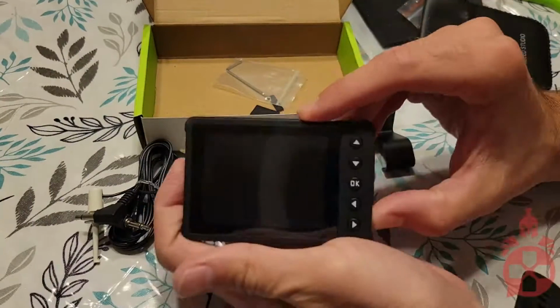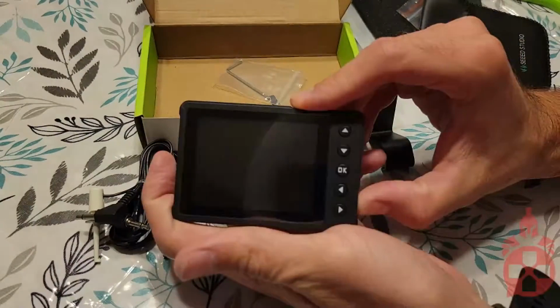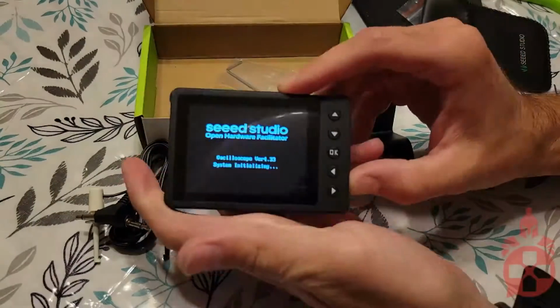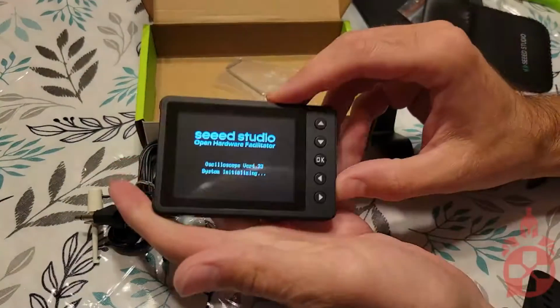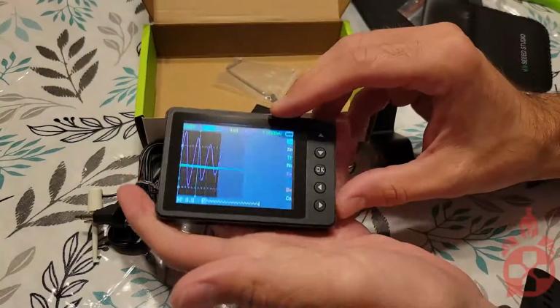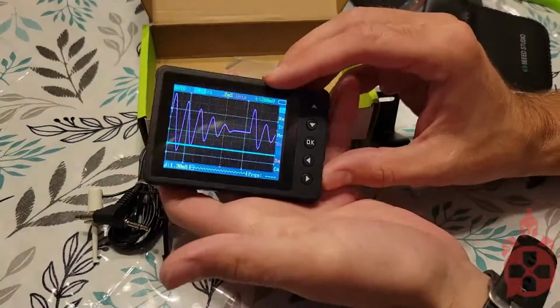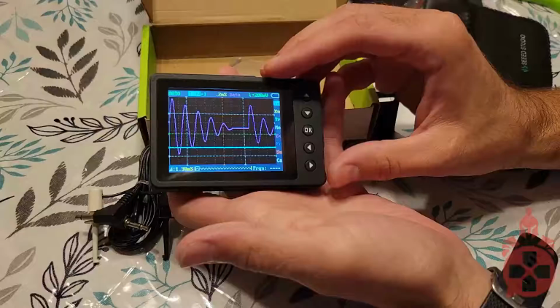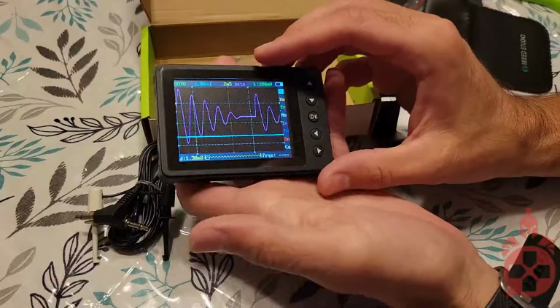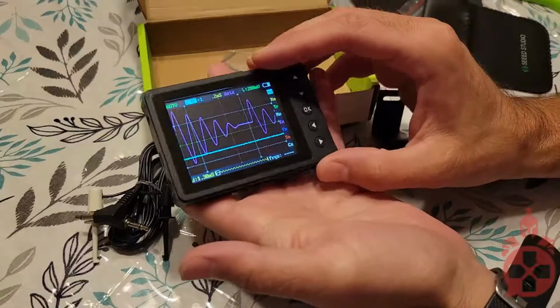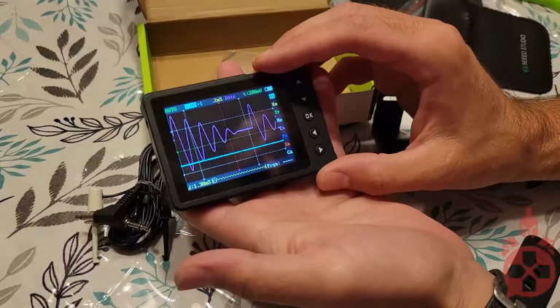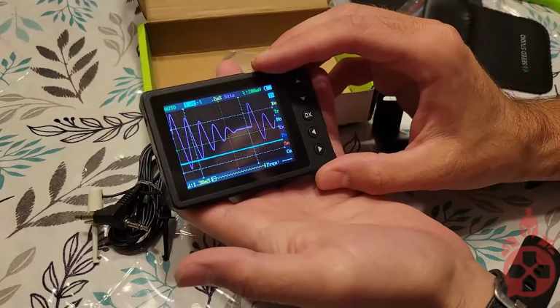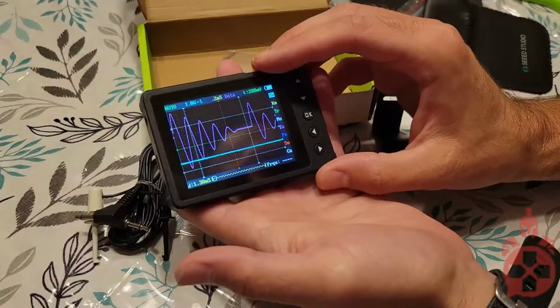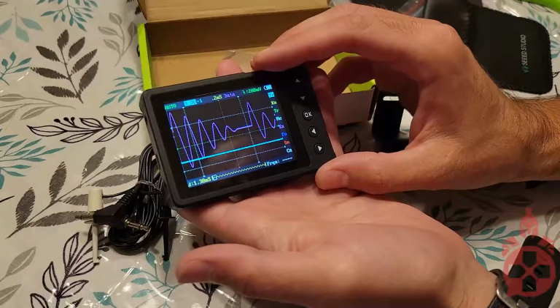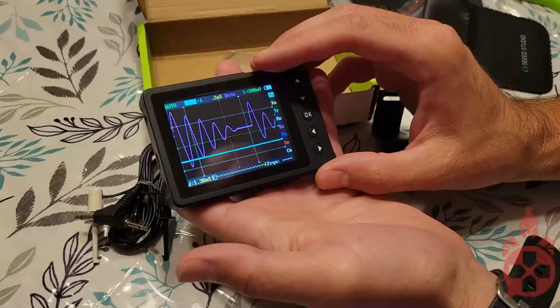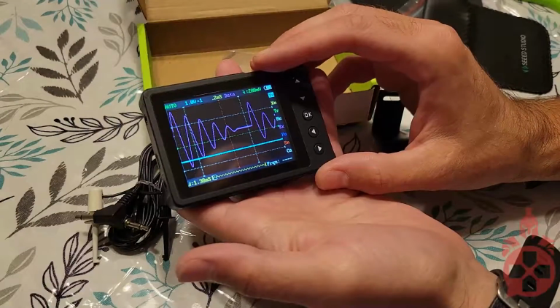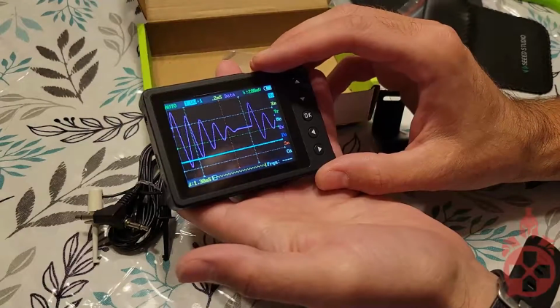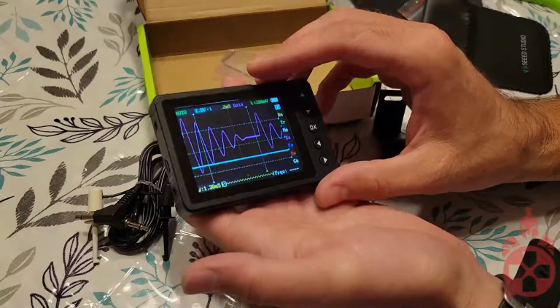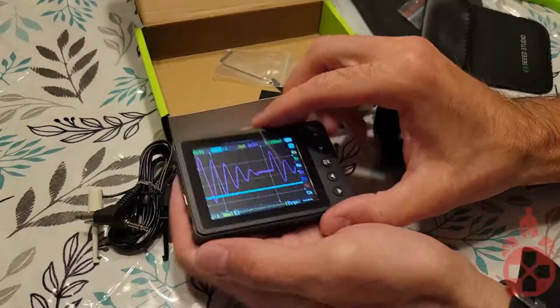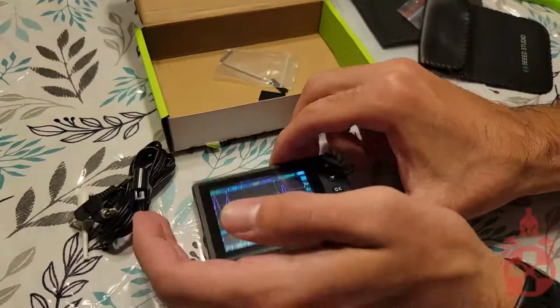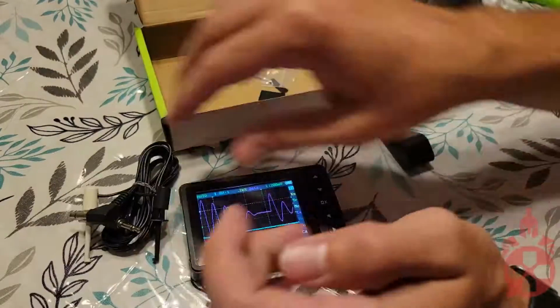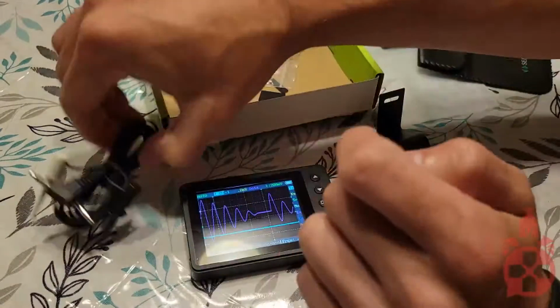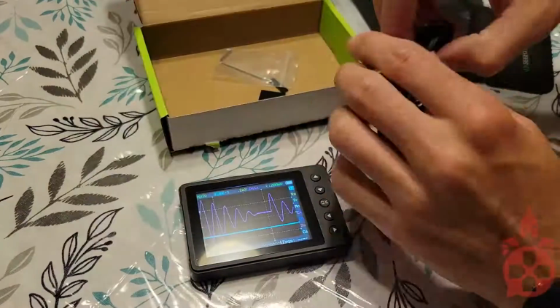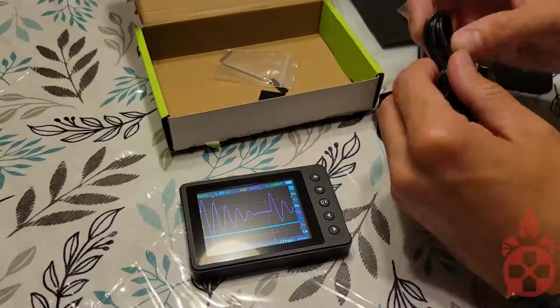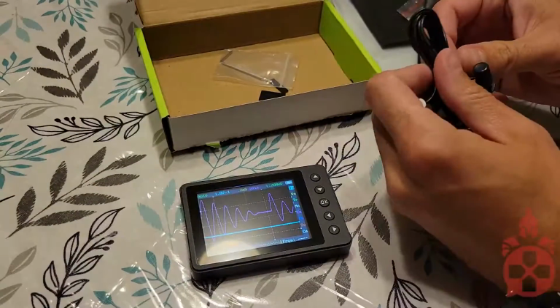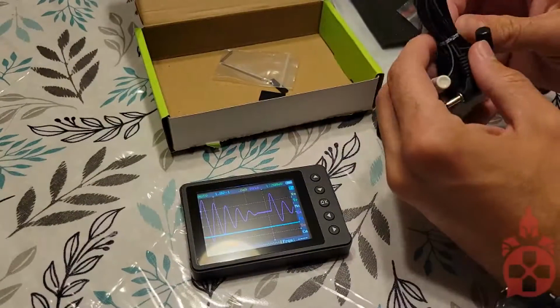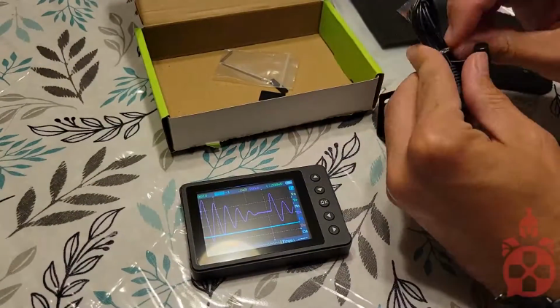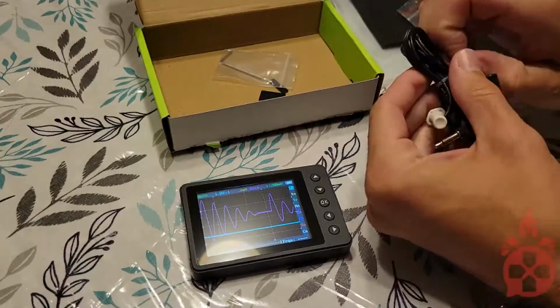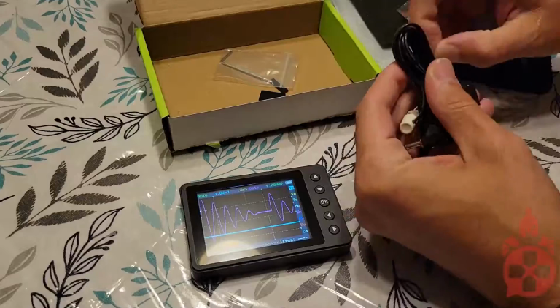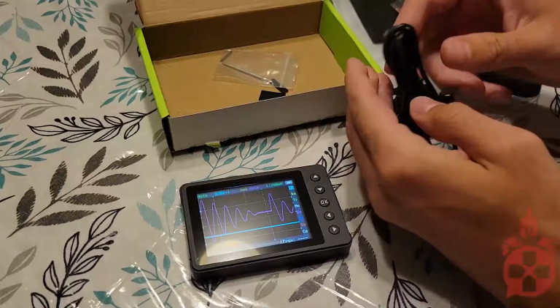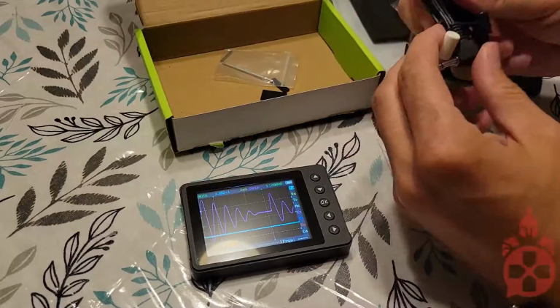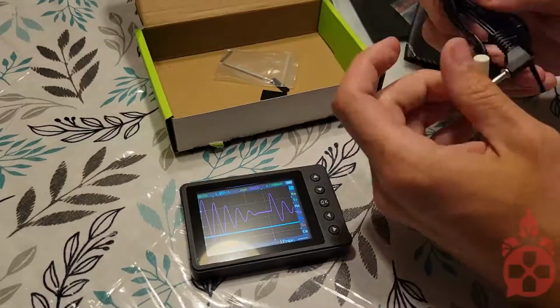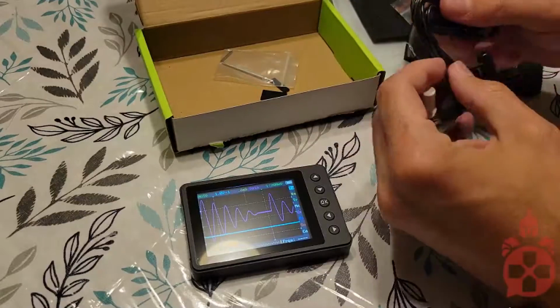When you boot it up, it shows the last saved signal. To get it started, simply plug in your test leads to the channel input and you are ready to go.